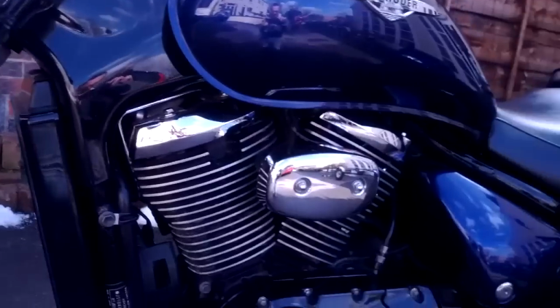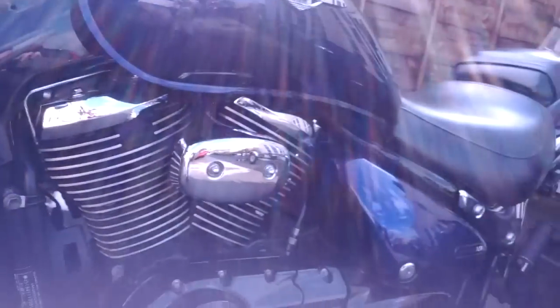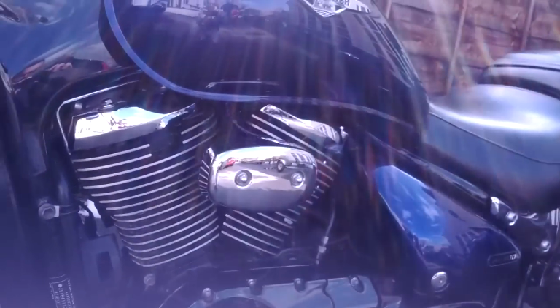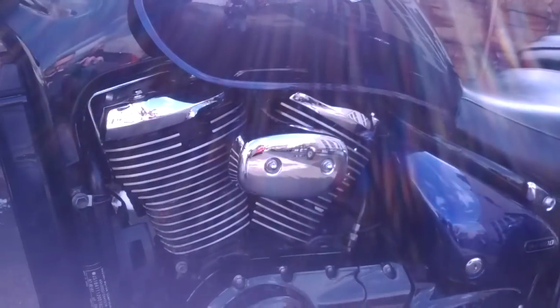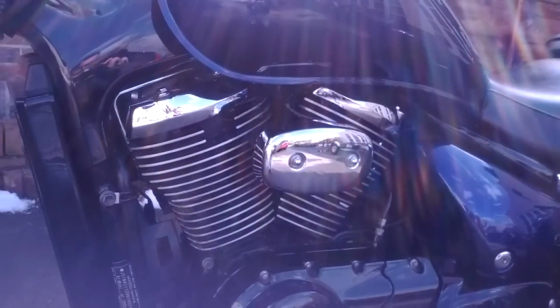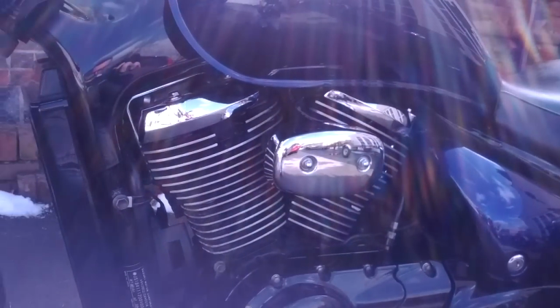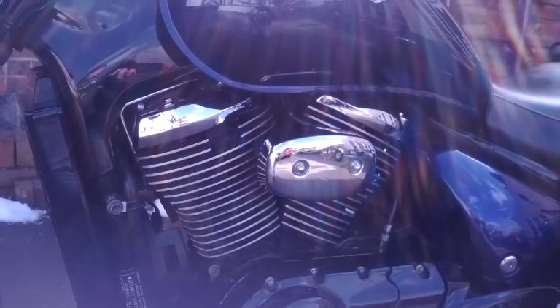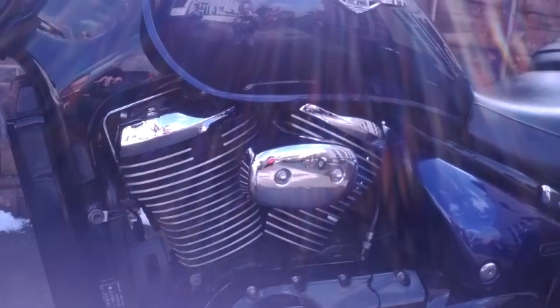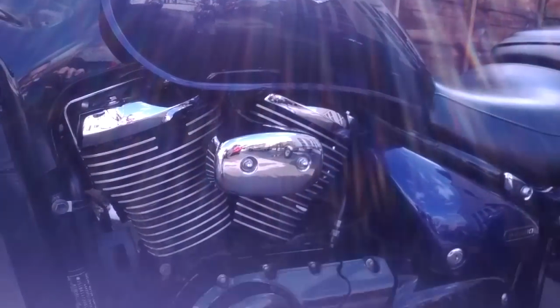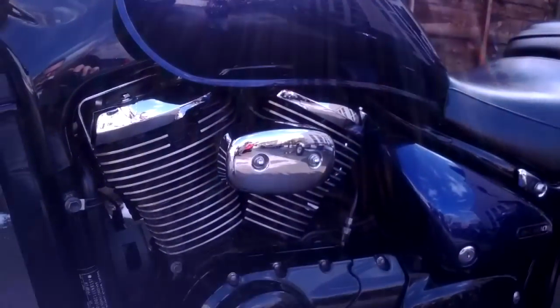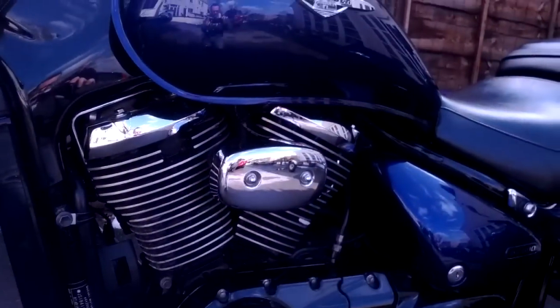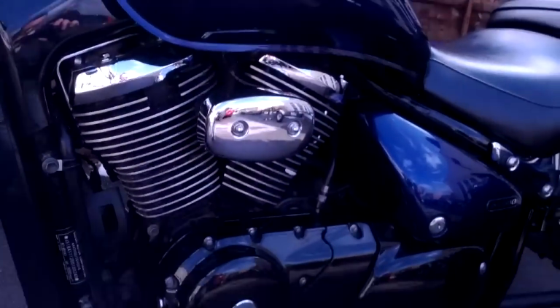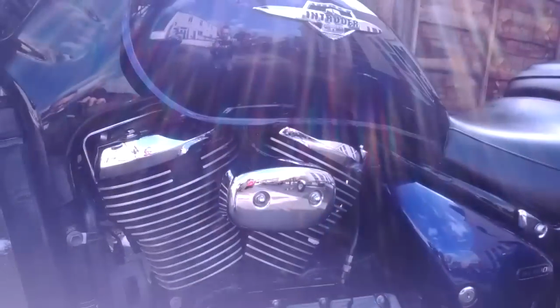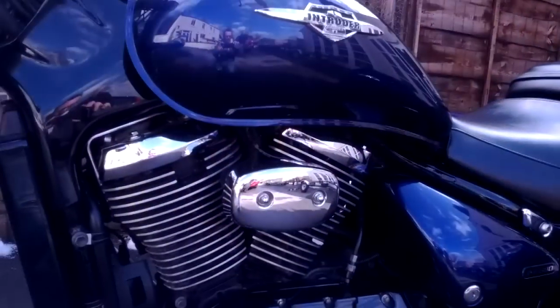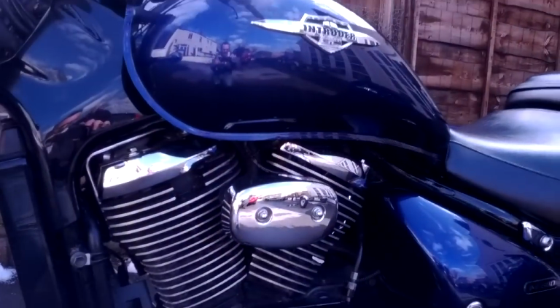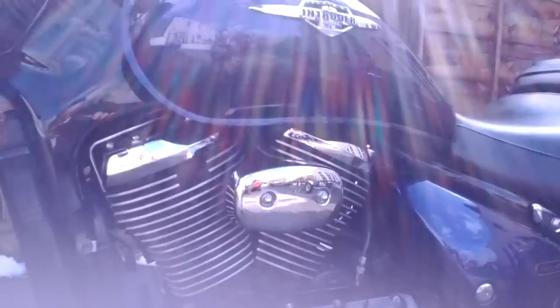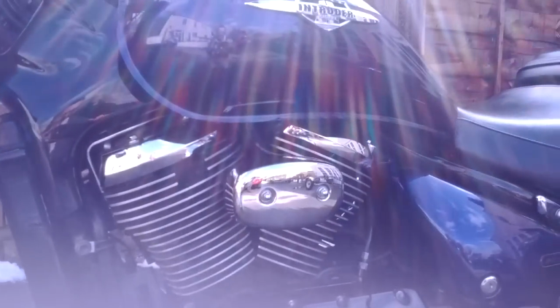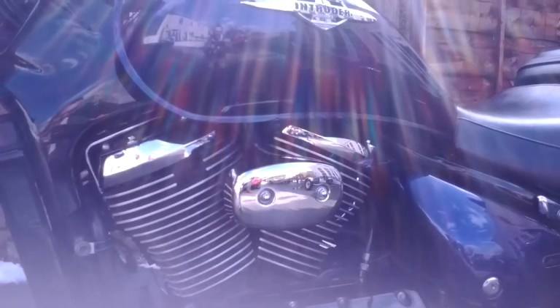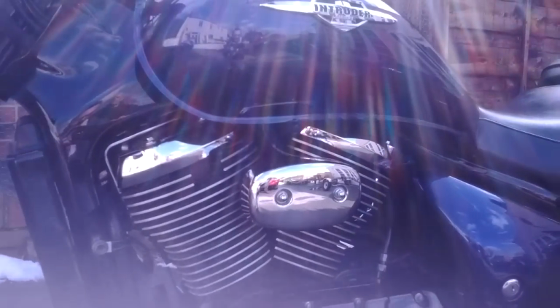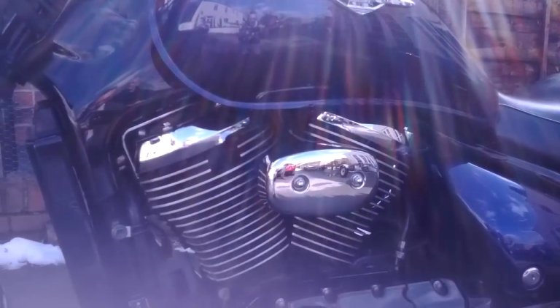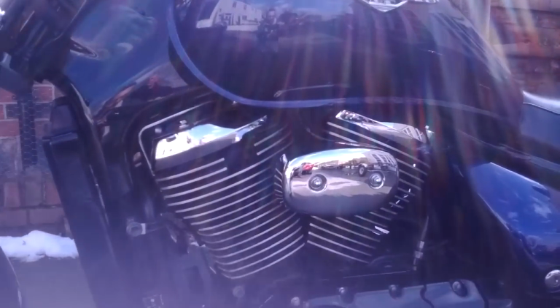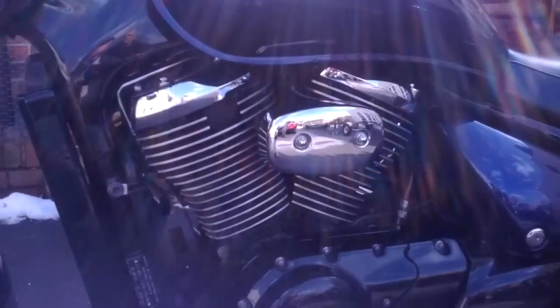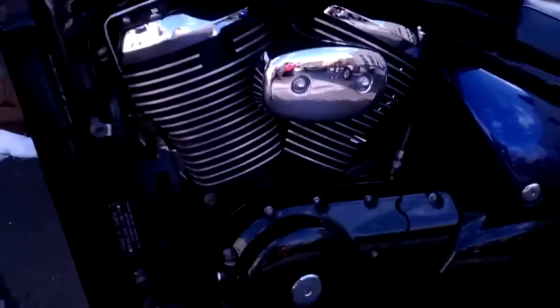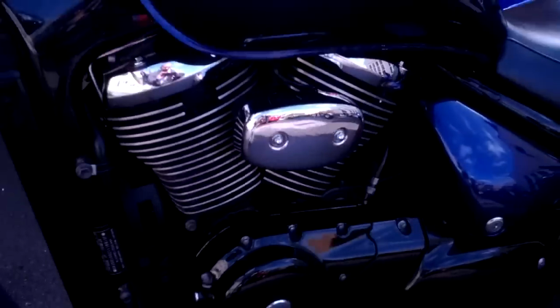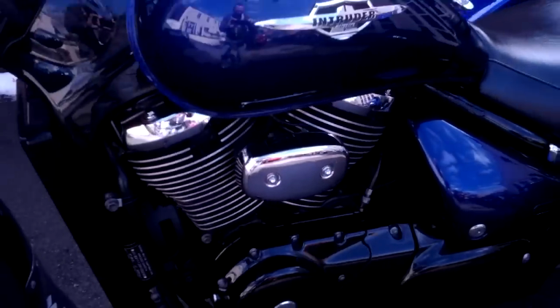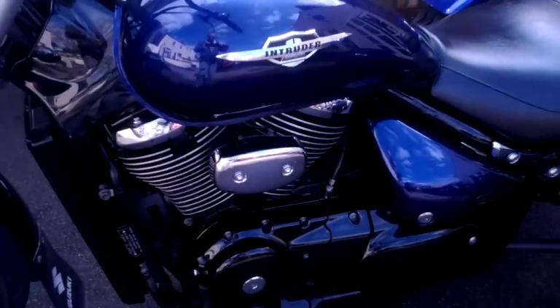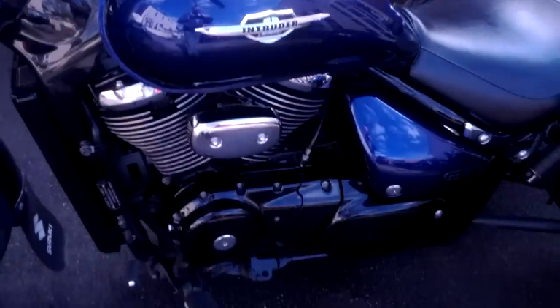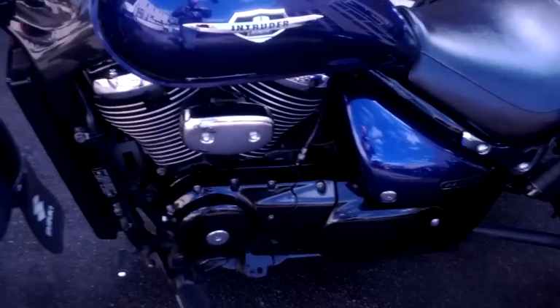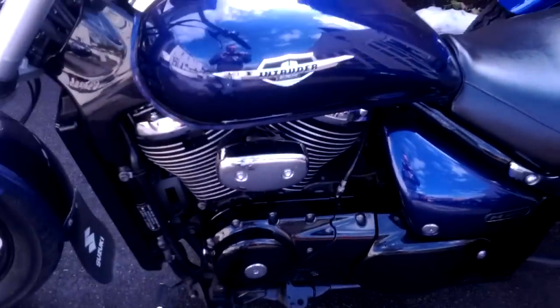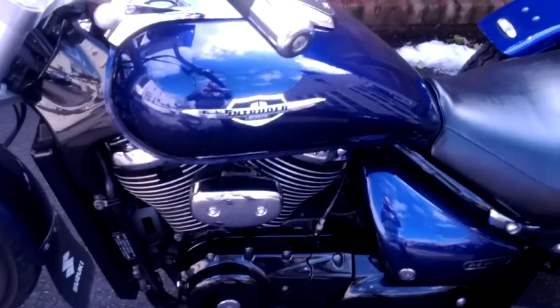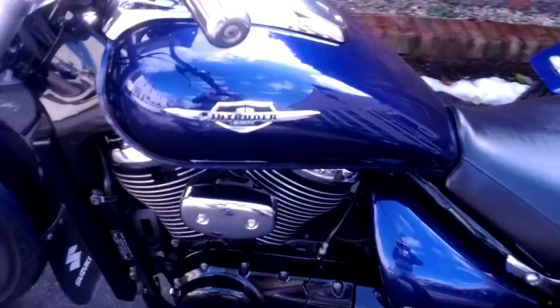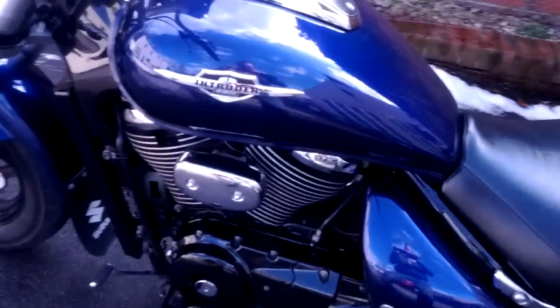A bit of chrome engine work. This also has under-tank LEDs, blue ones, that shine nicely onto the engine.